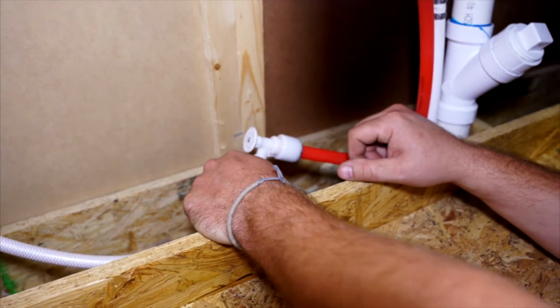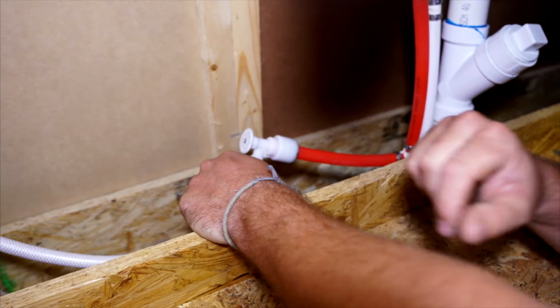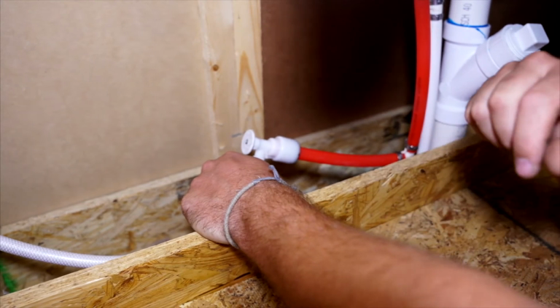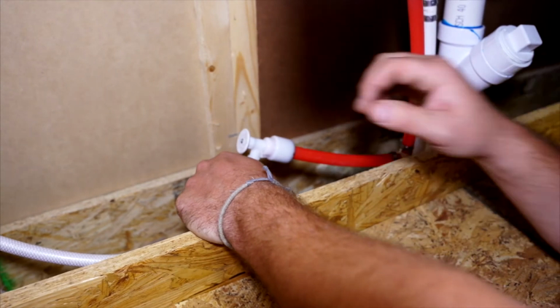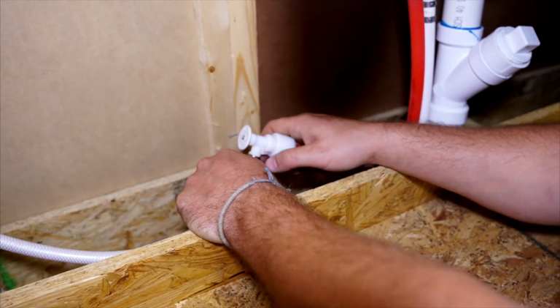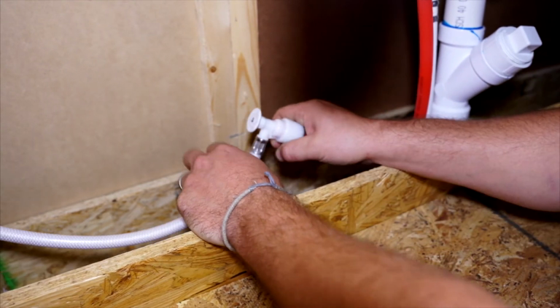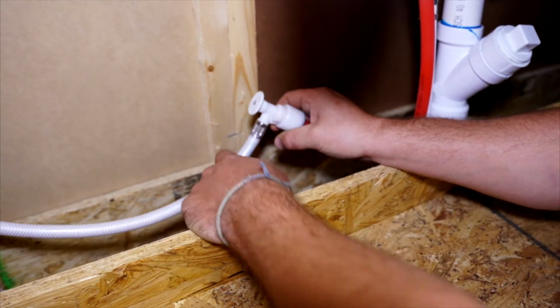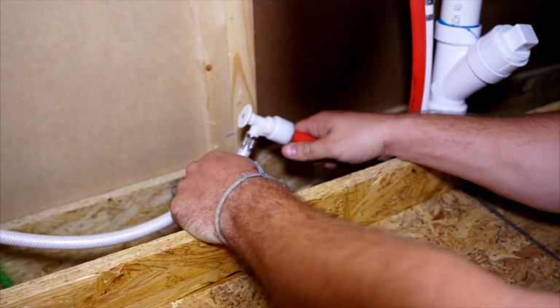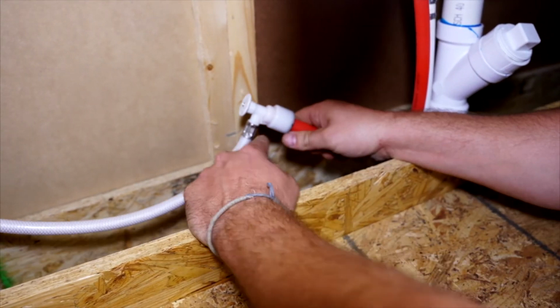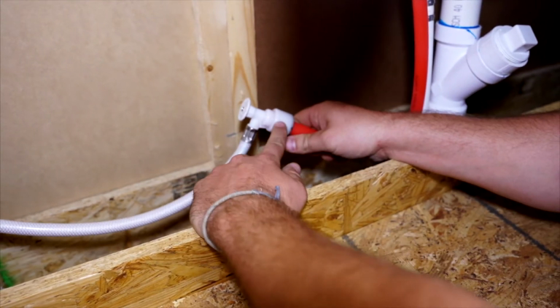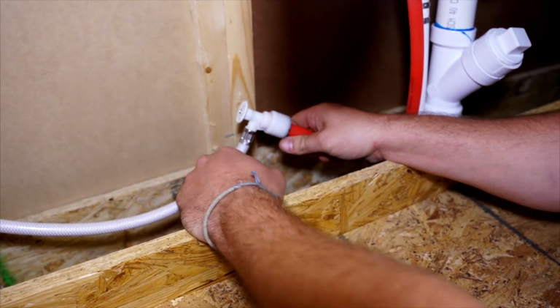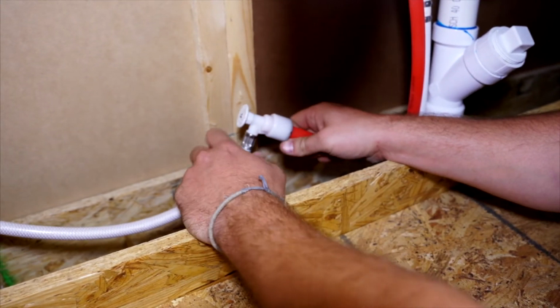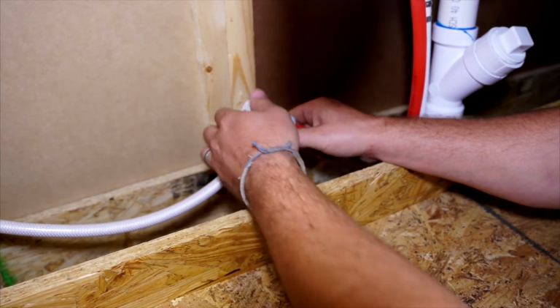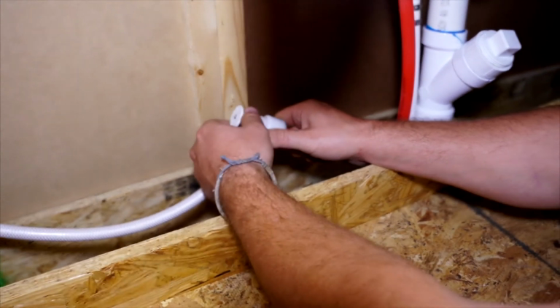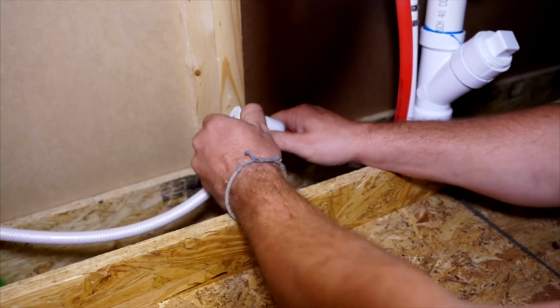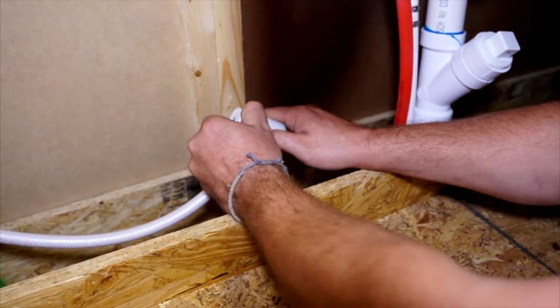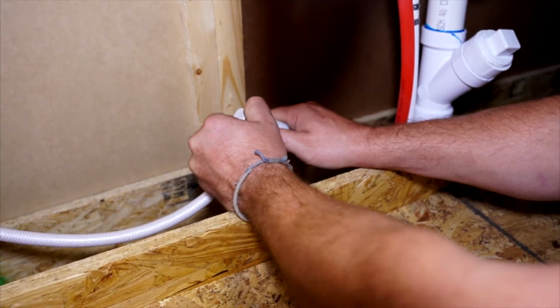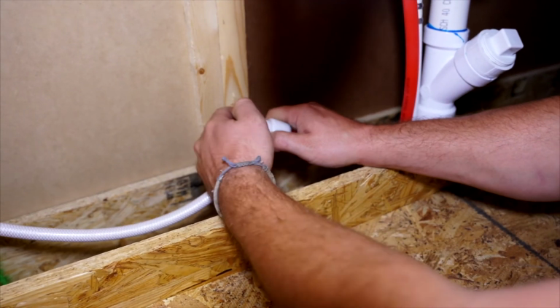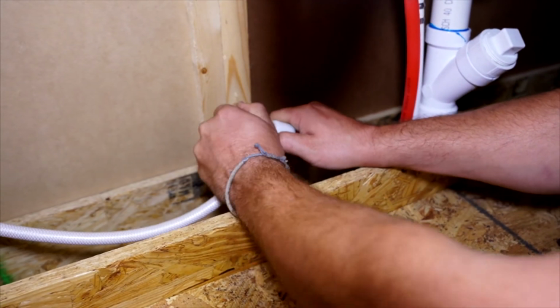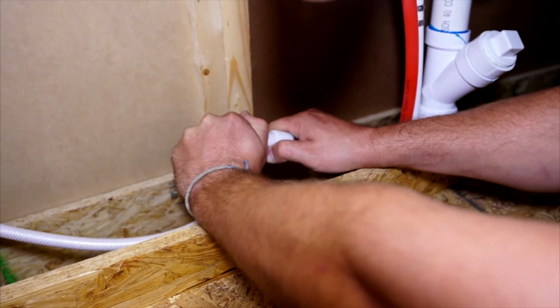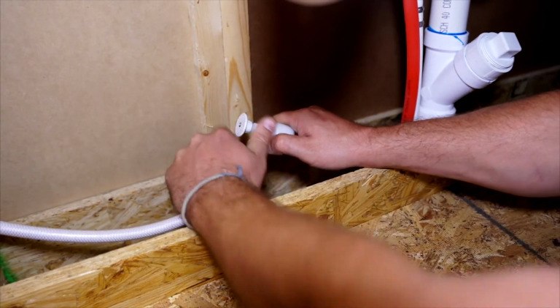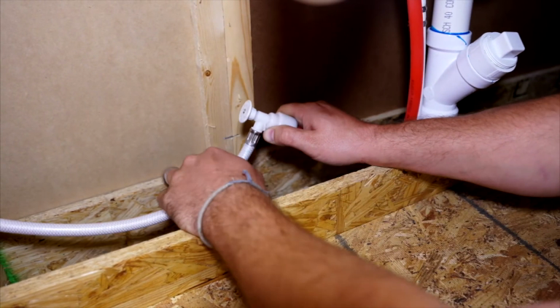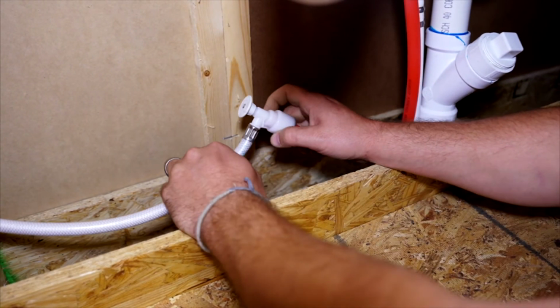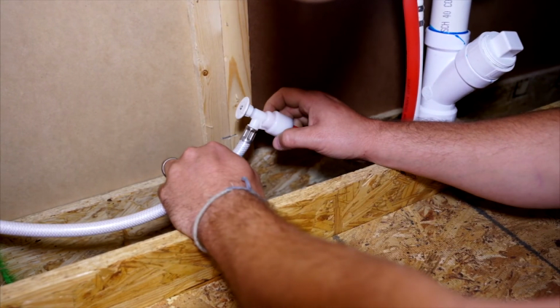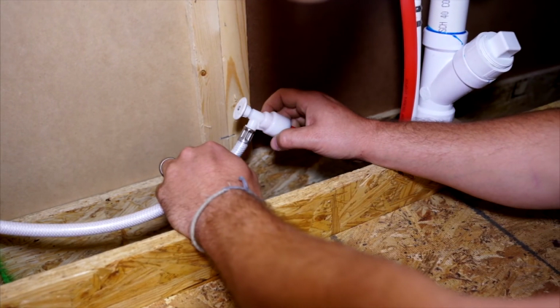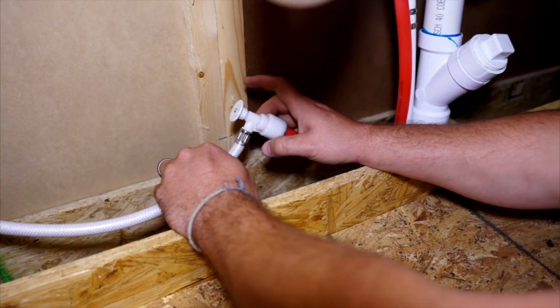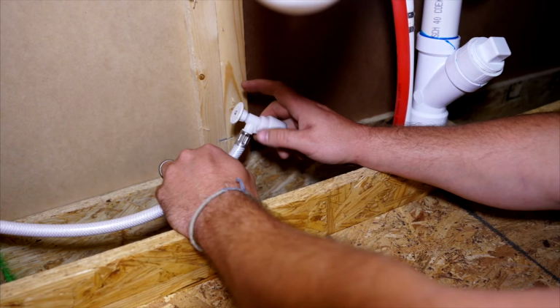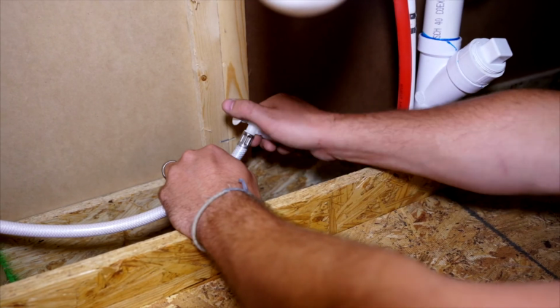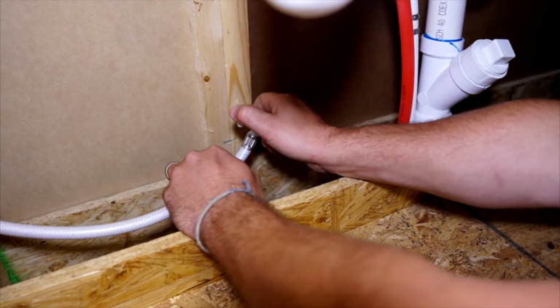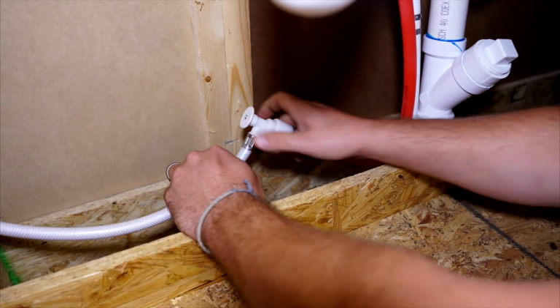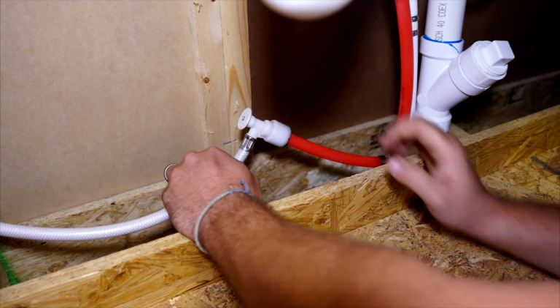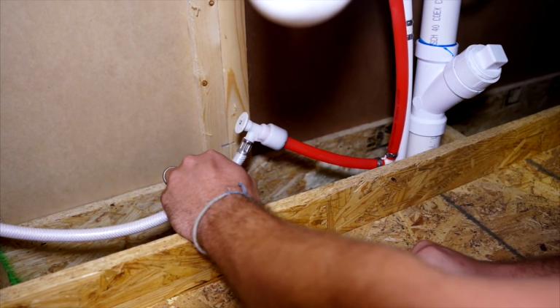If you do need to shut off the water, the water lines are connected with these valves. All you do is simply pull this valve out and it shuts the water off, then push it in to turn it back on.